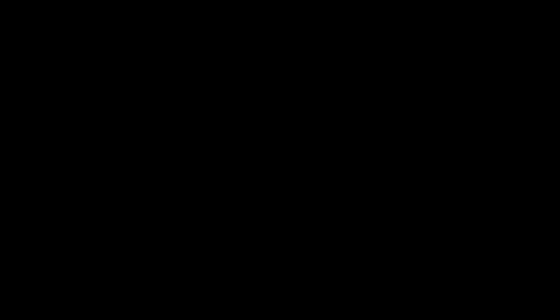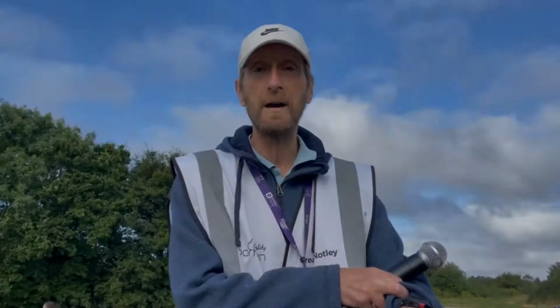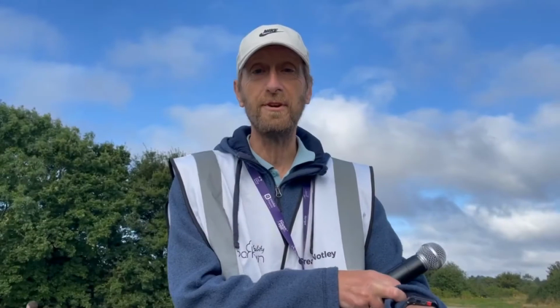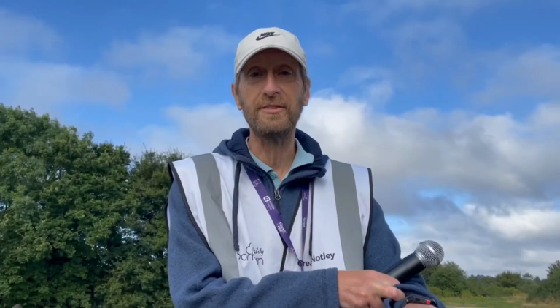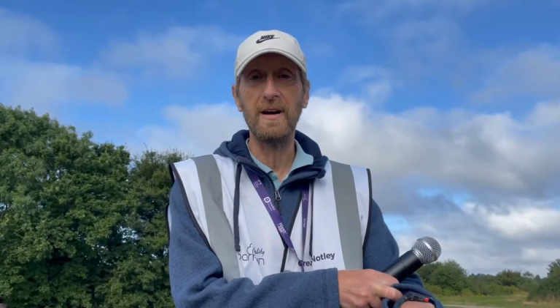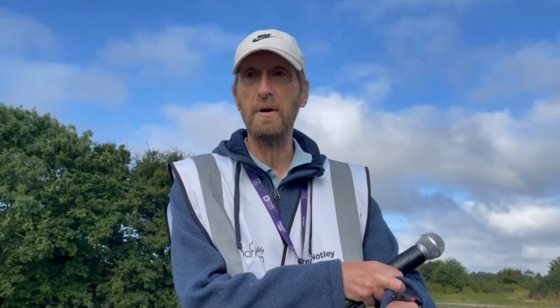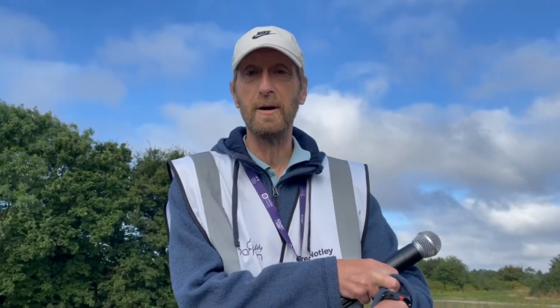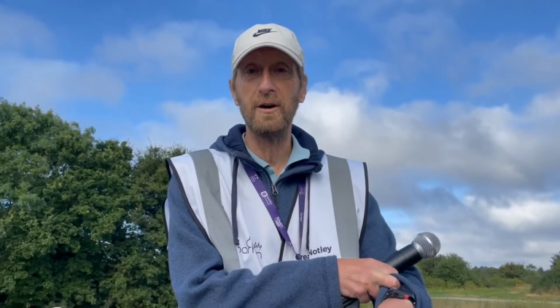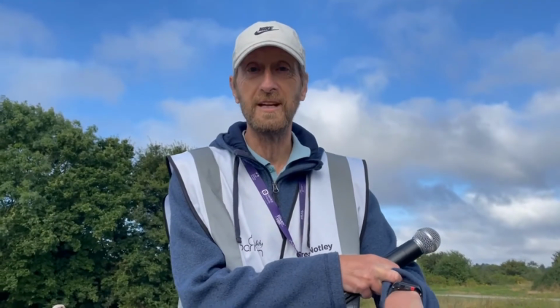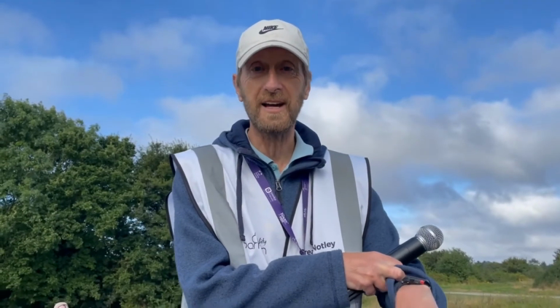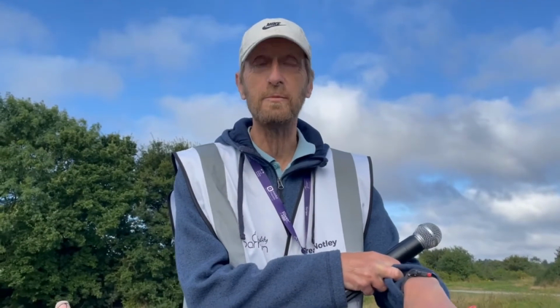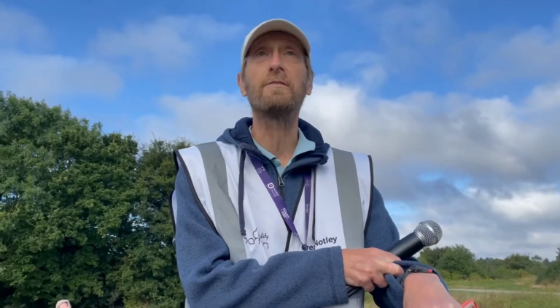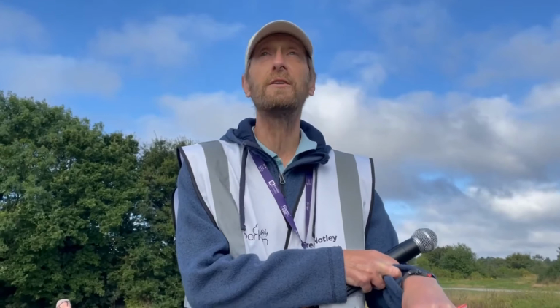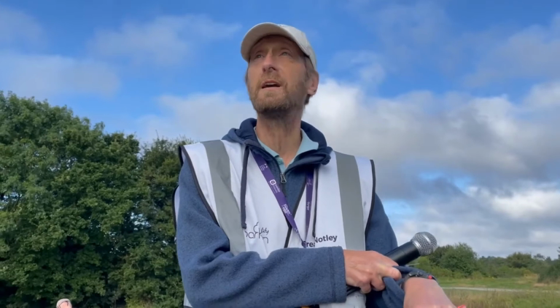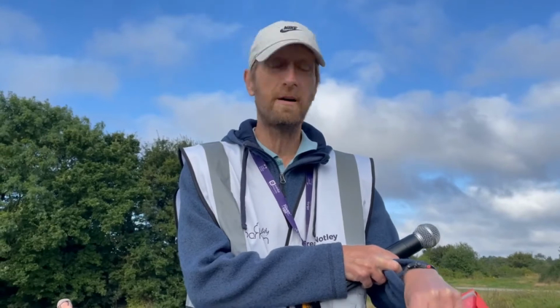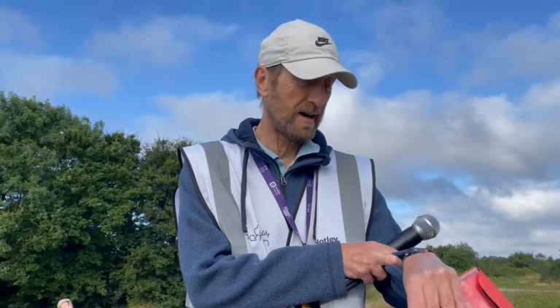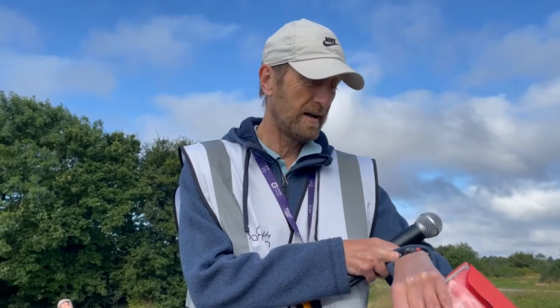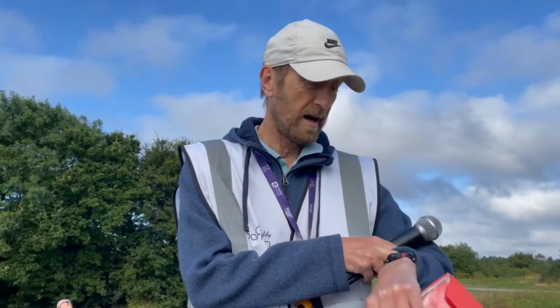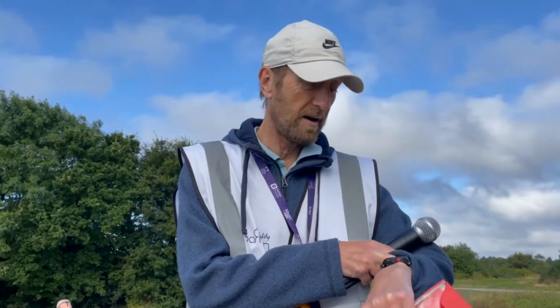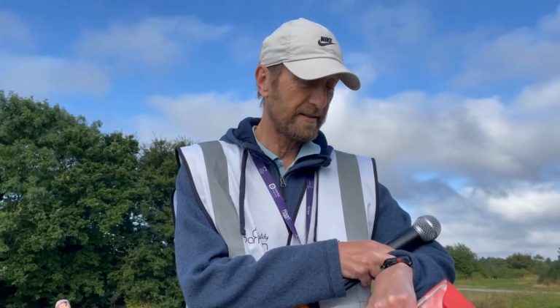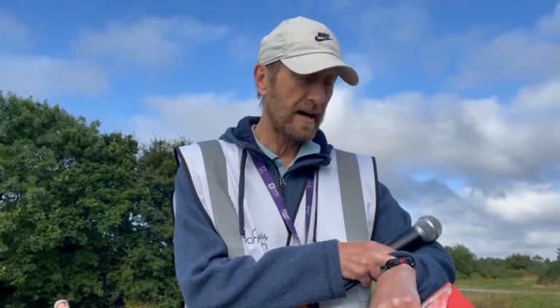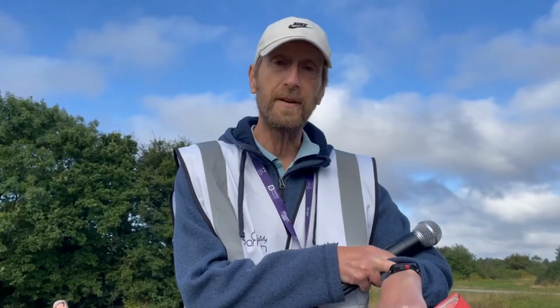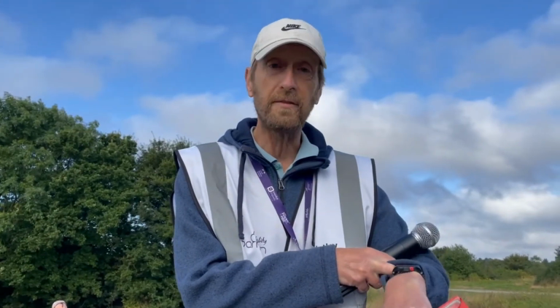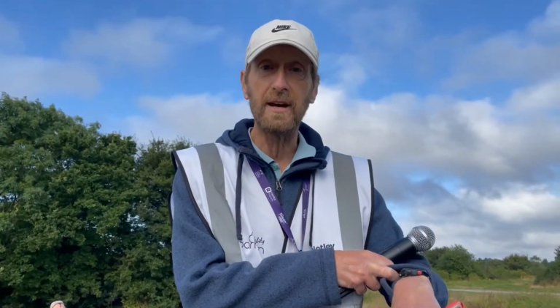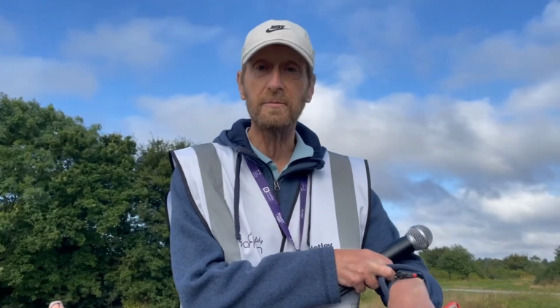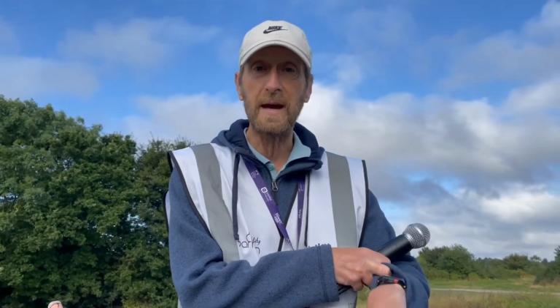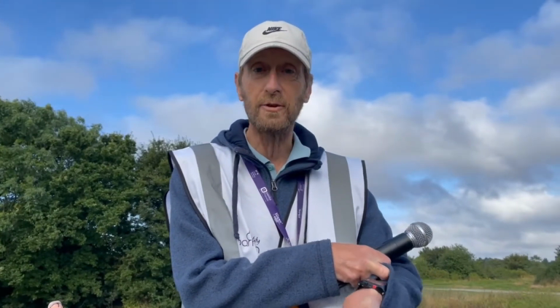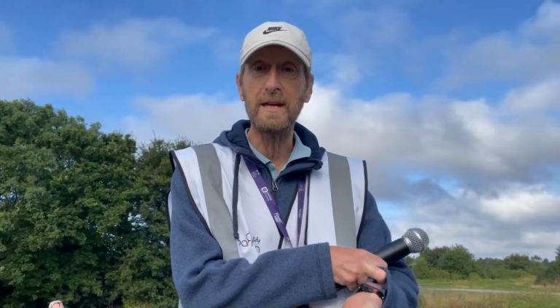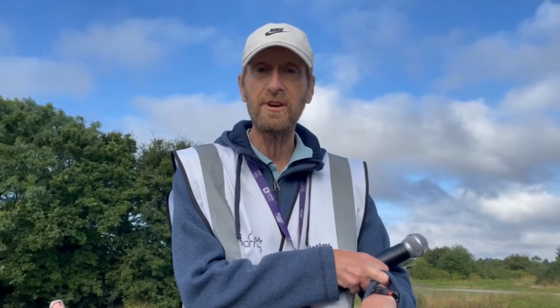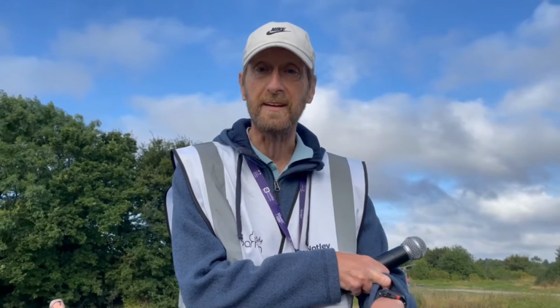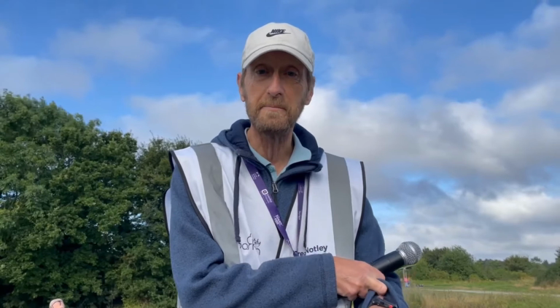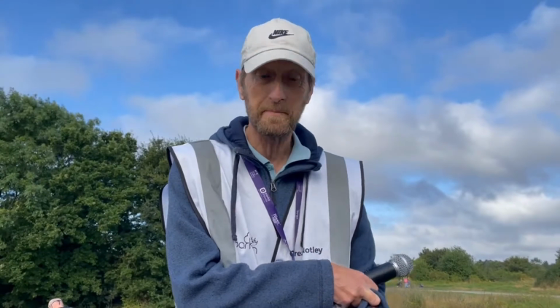I am Chris. I think I'm the RD today. We're at Great Notley parkrun. It's 8:53pm and I'm just about to do the briefing. Awesome!